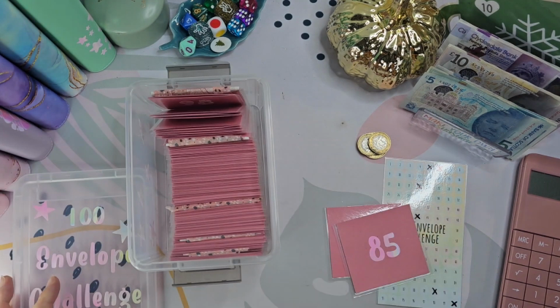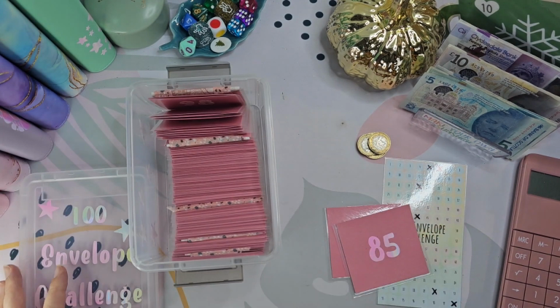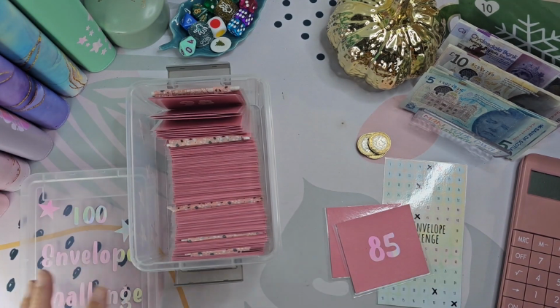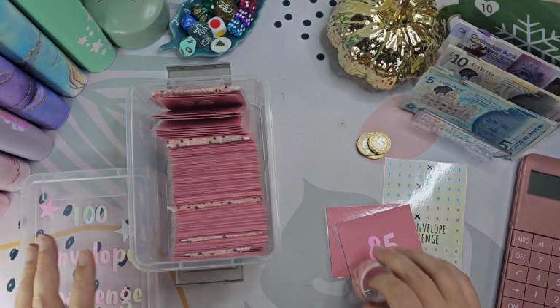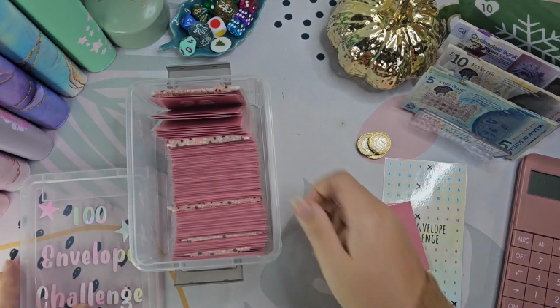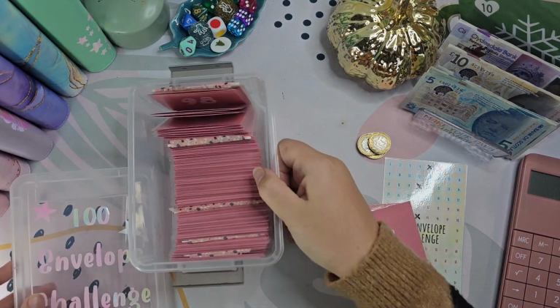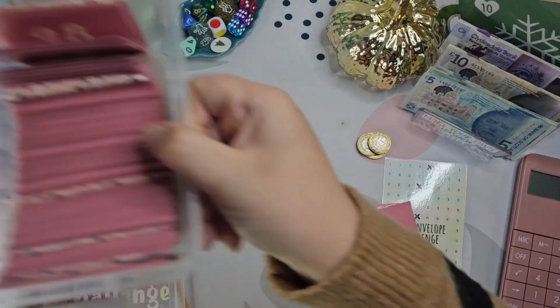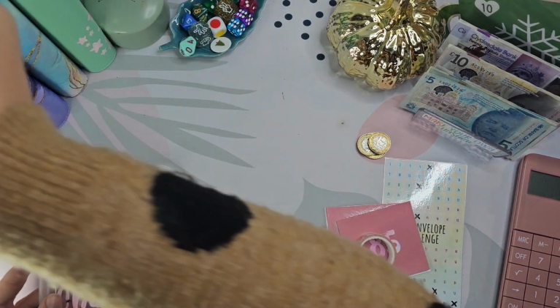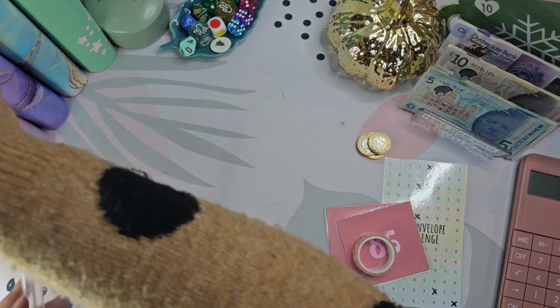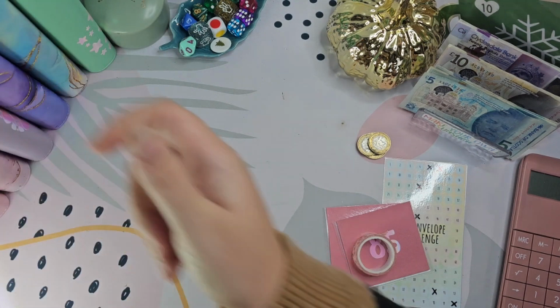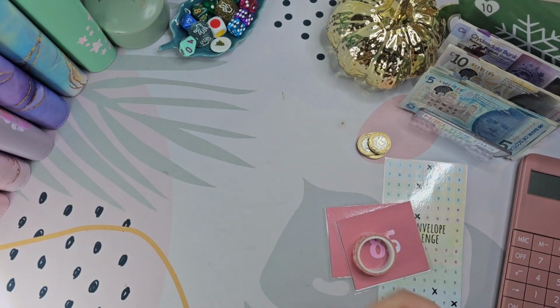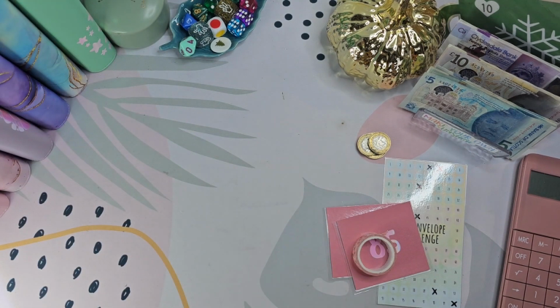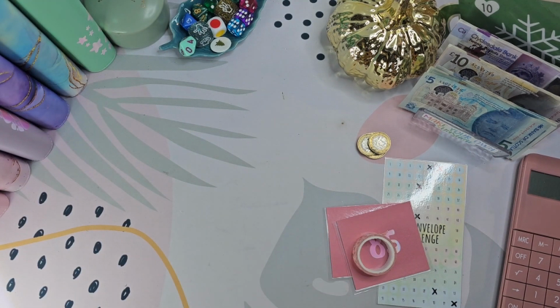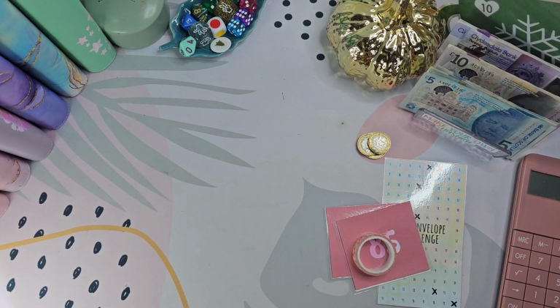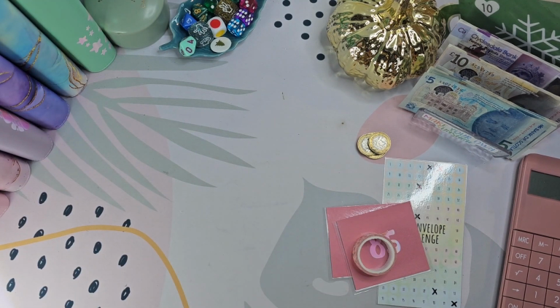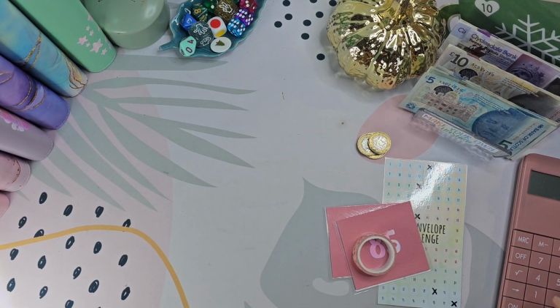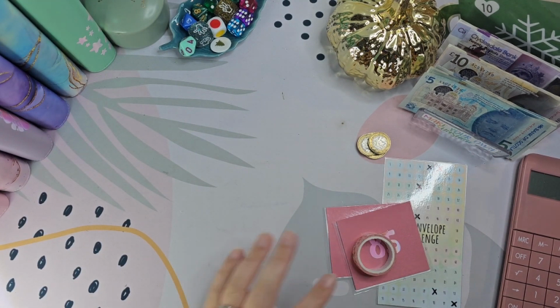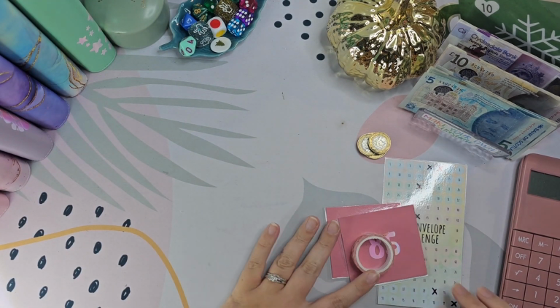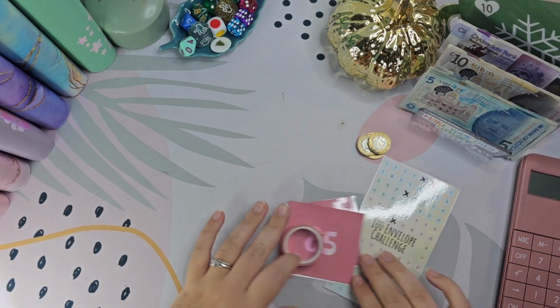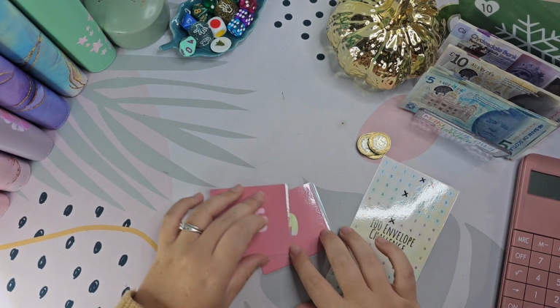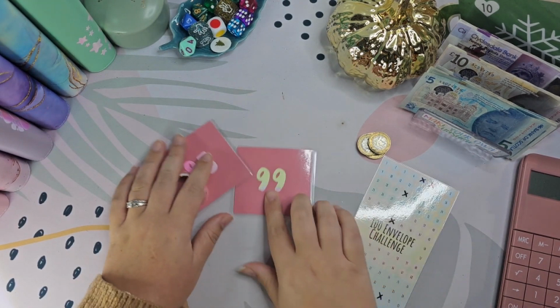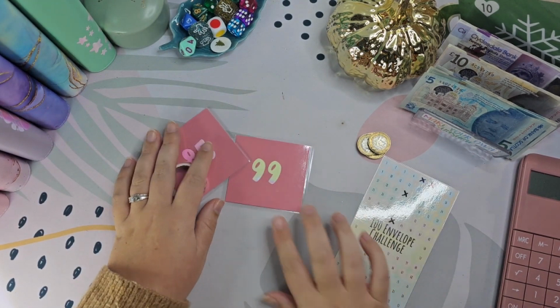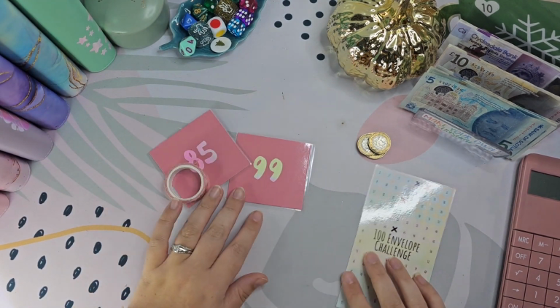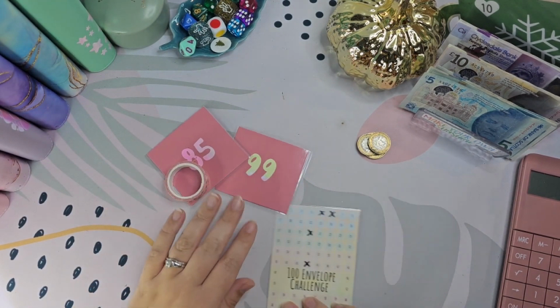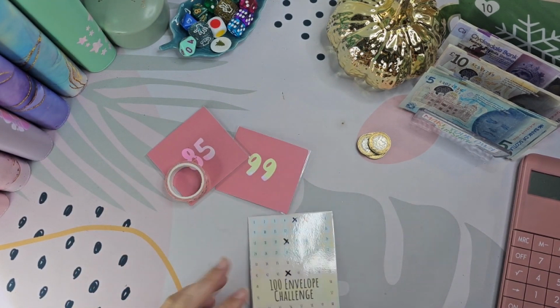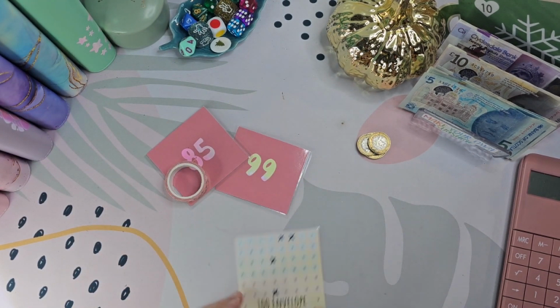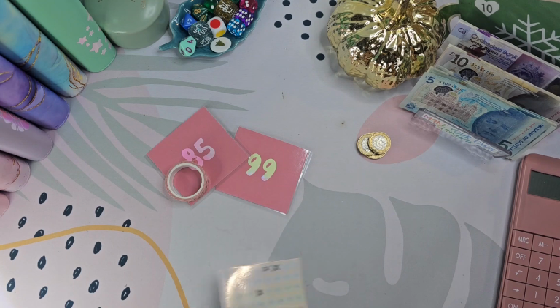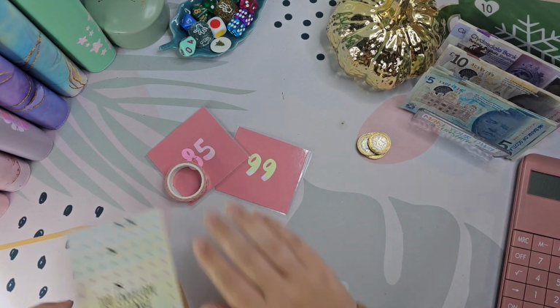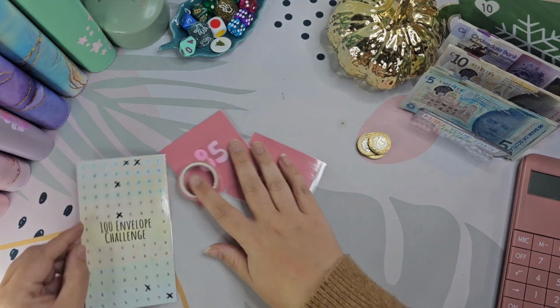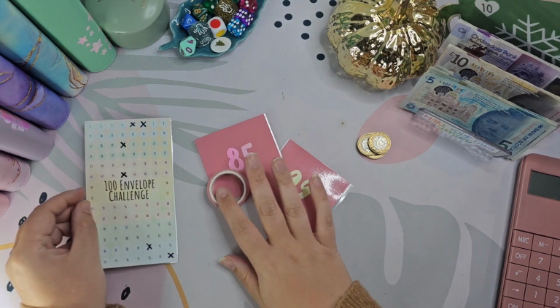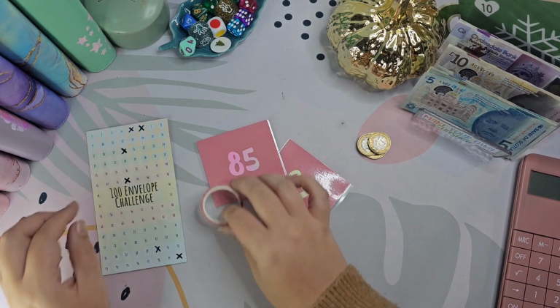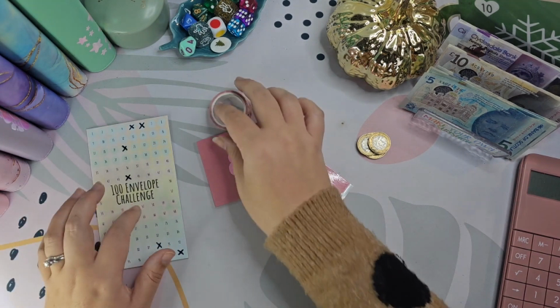This binder is actually from Studio Budget Co. I was very gifted it from Charlotte because she knew I was planning on doing this, and yeah, I love it.